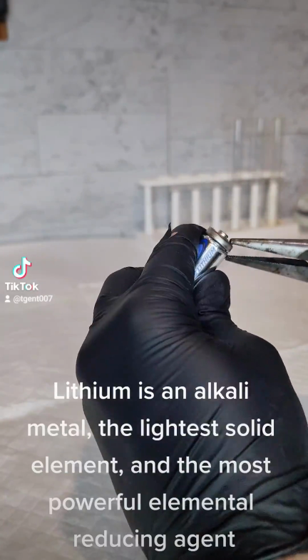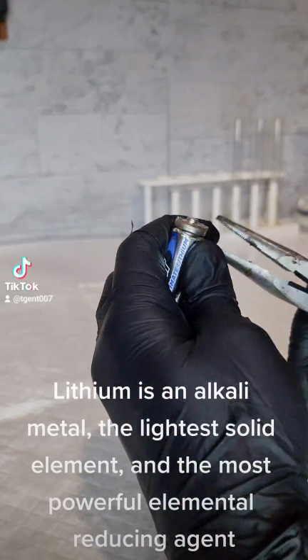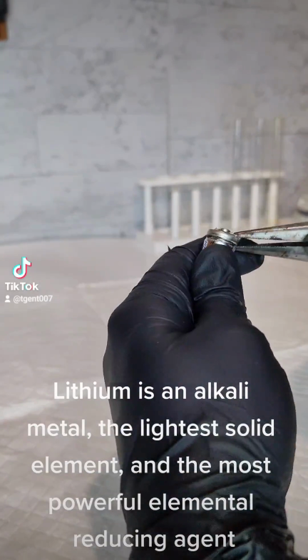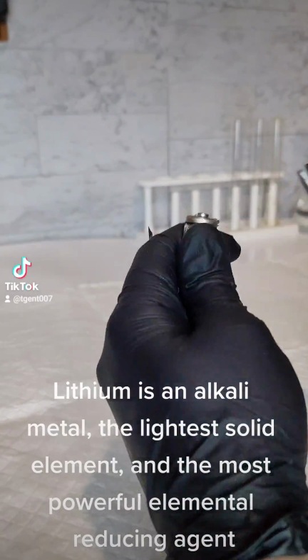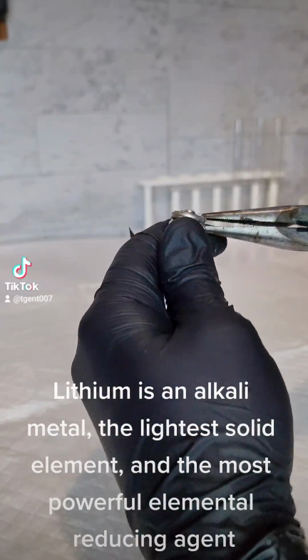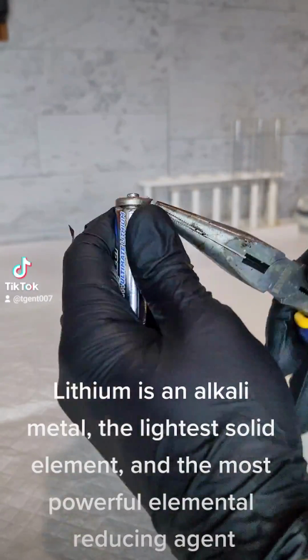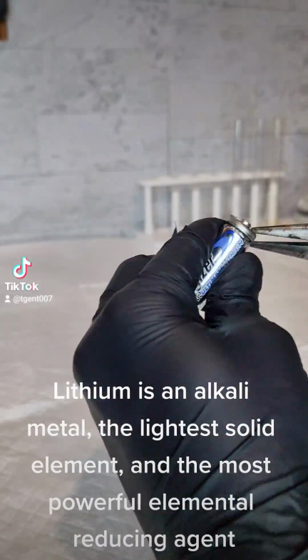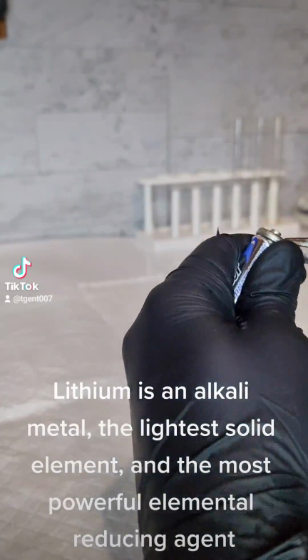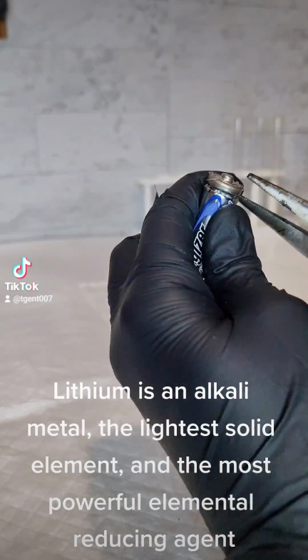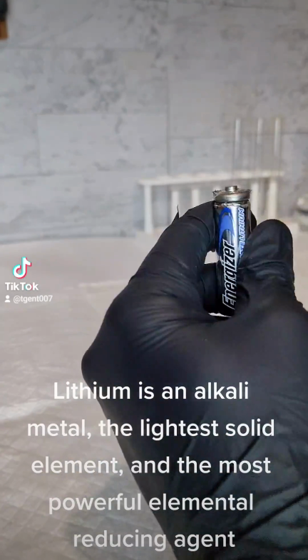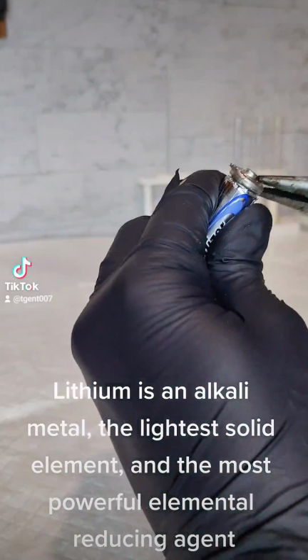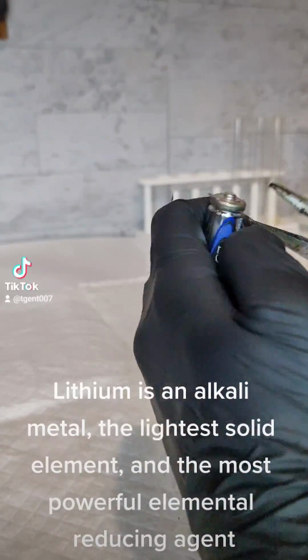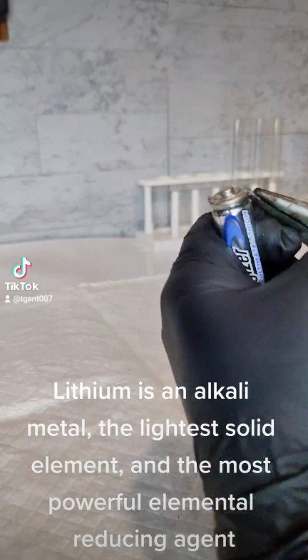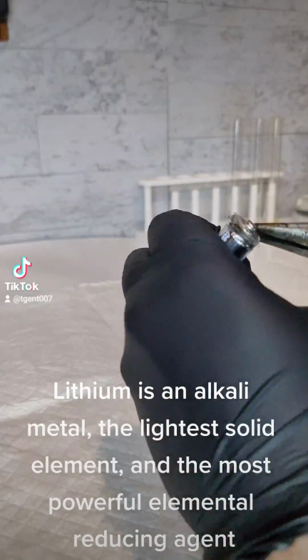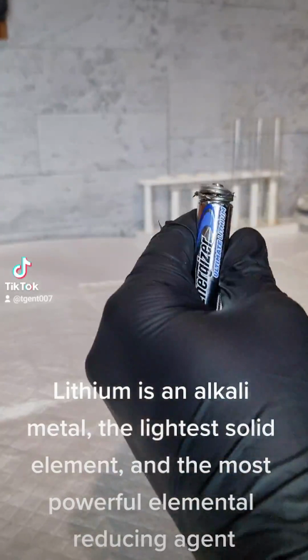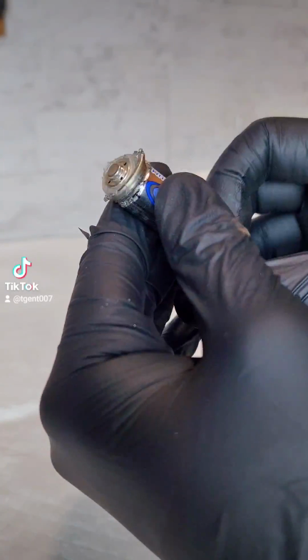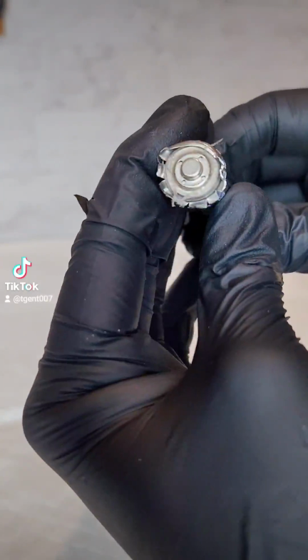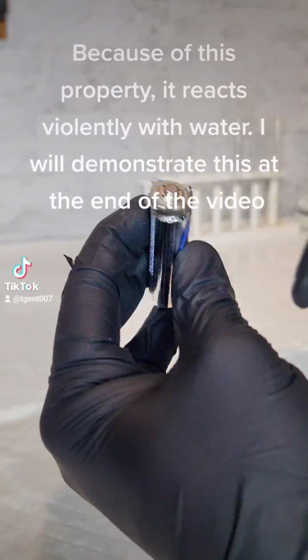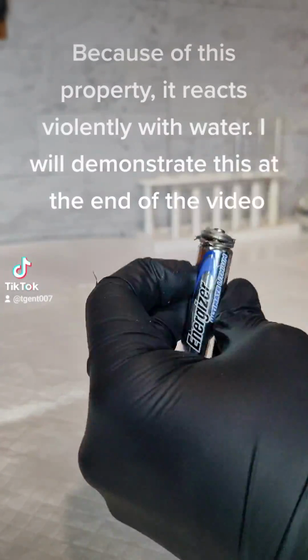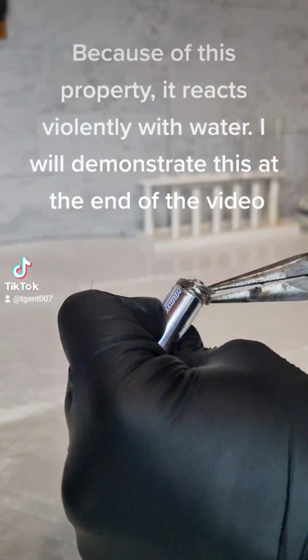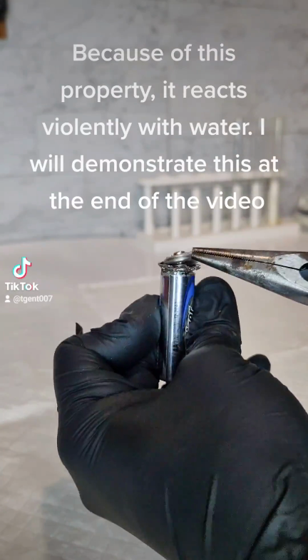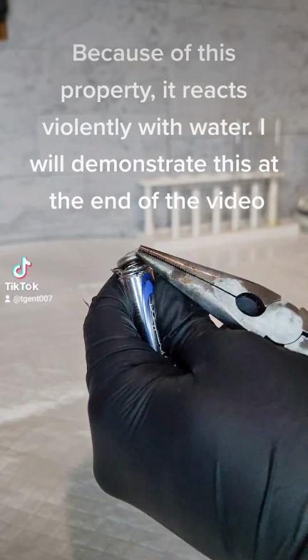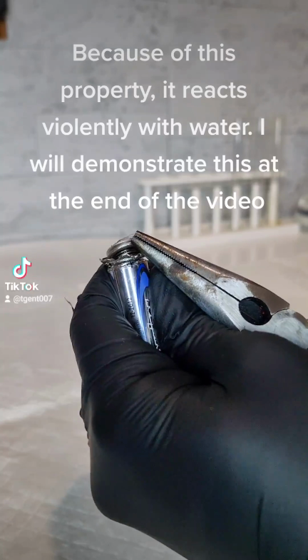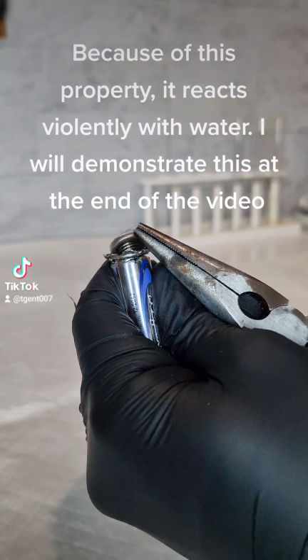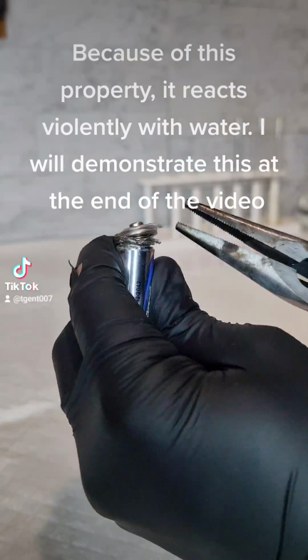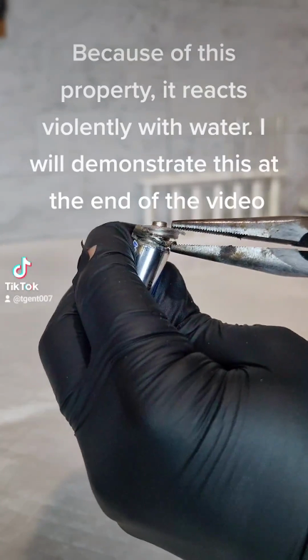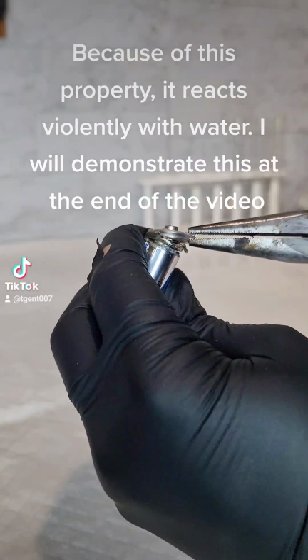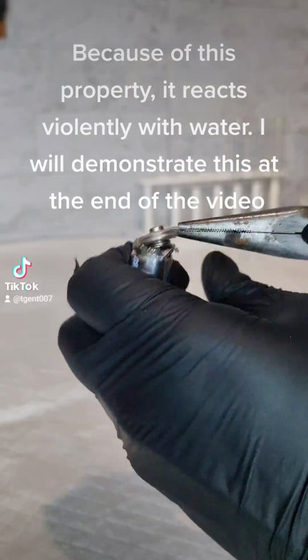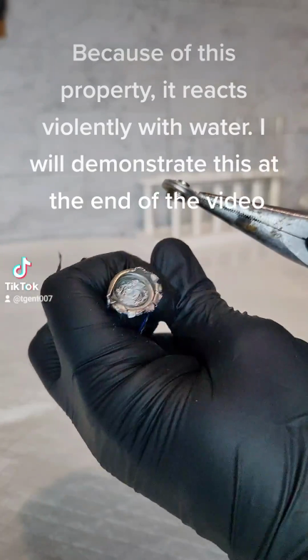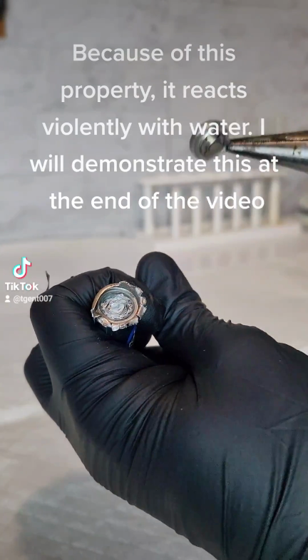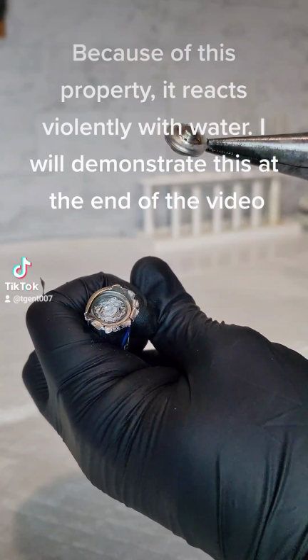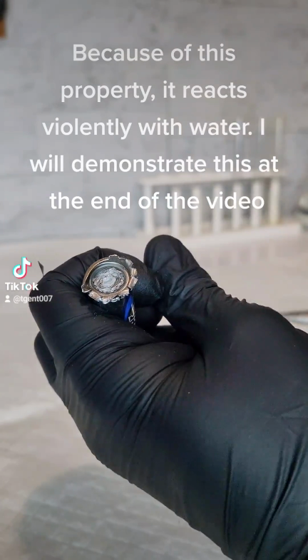Lithium is an alkaline metal, the lightest solid element, and the most powerful elemental reducing agent. Because of this property, it reacts violently with water. I will demonstrate this at the end of the video.